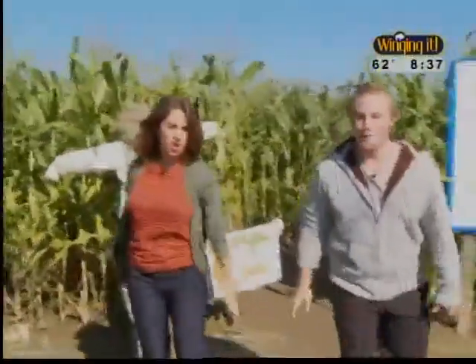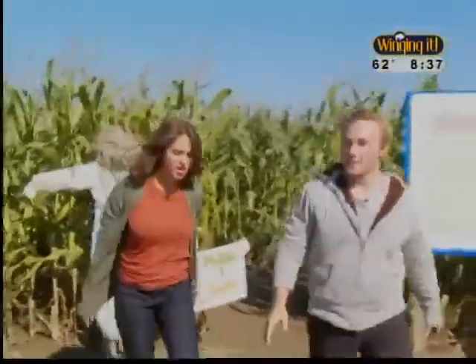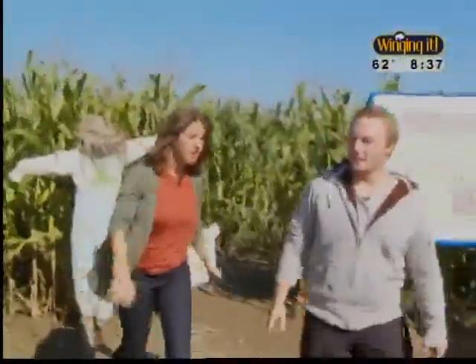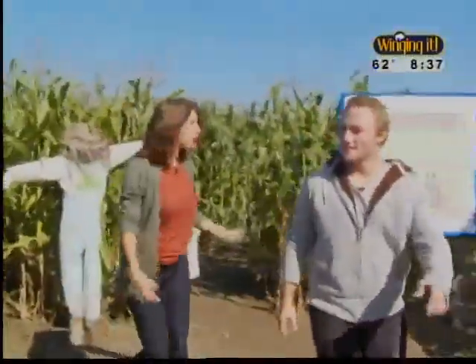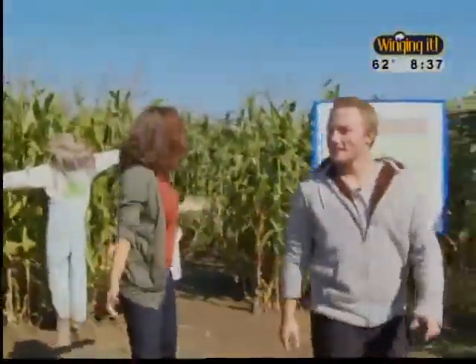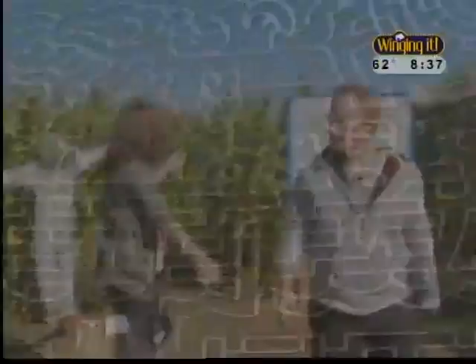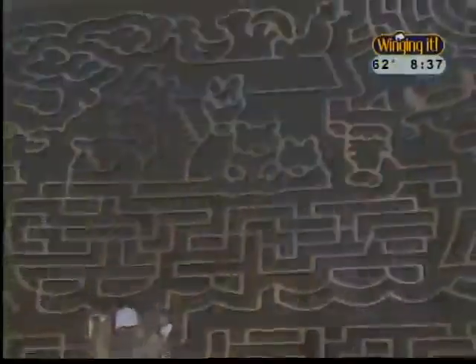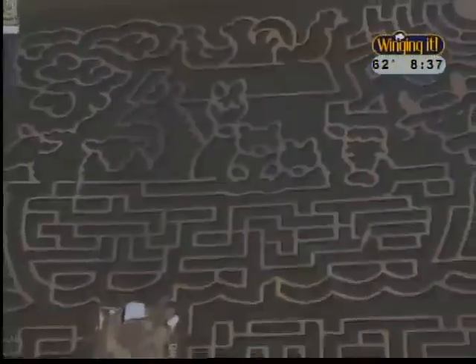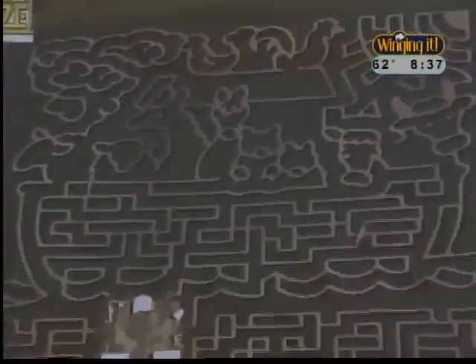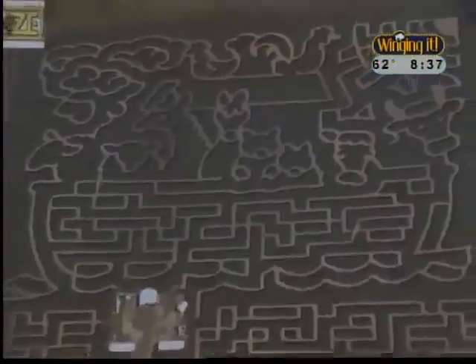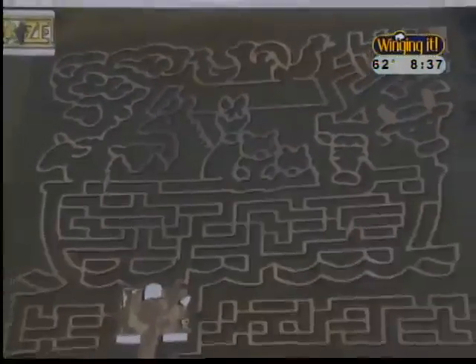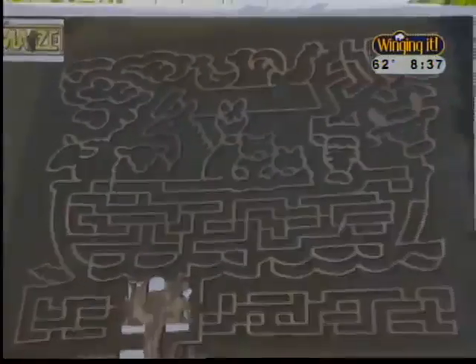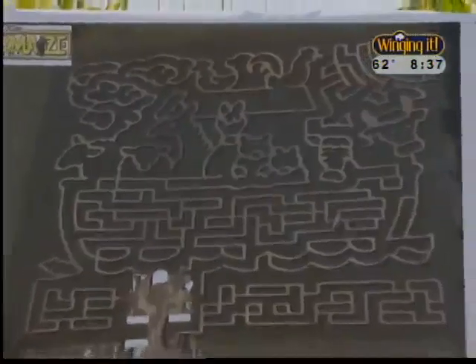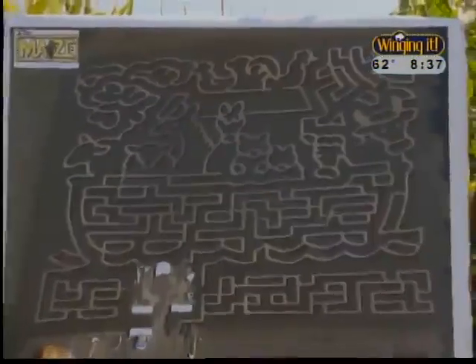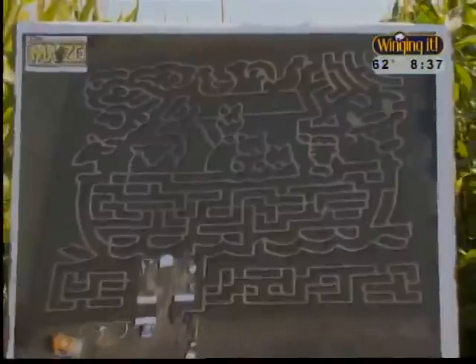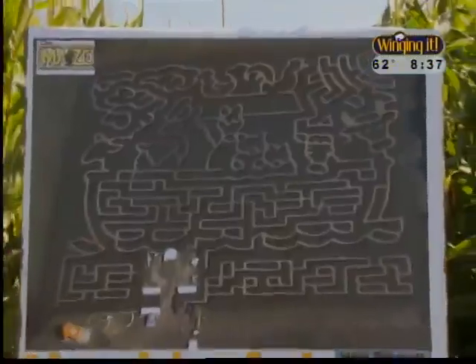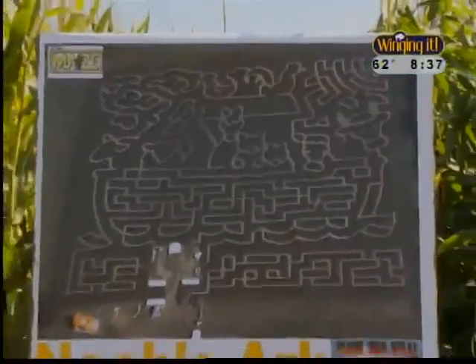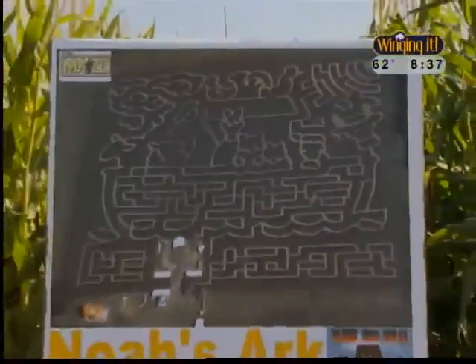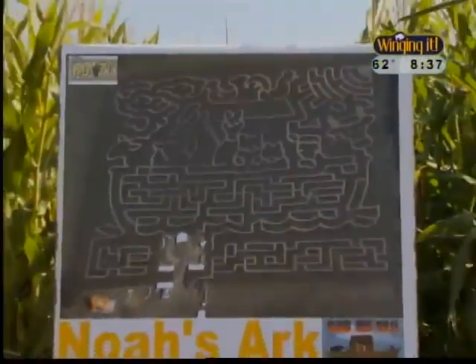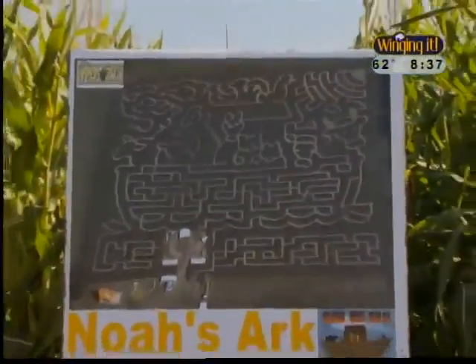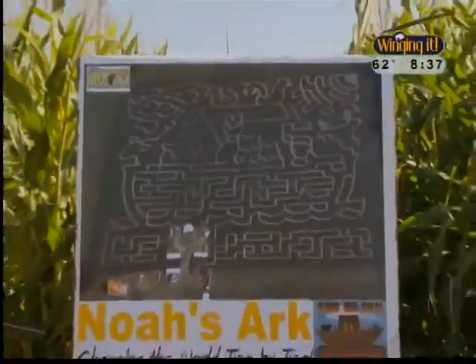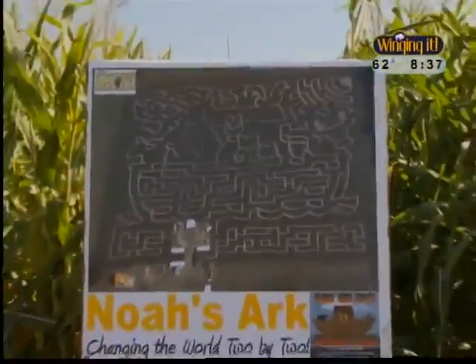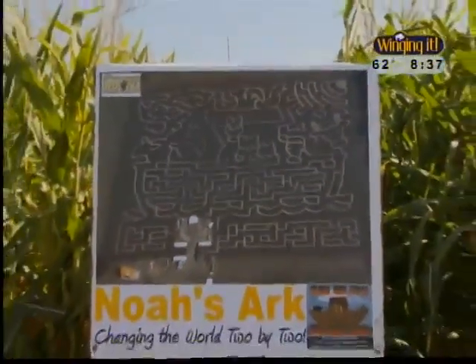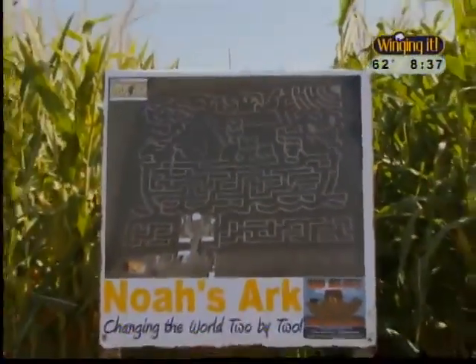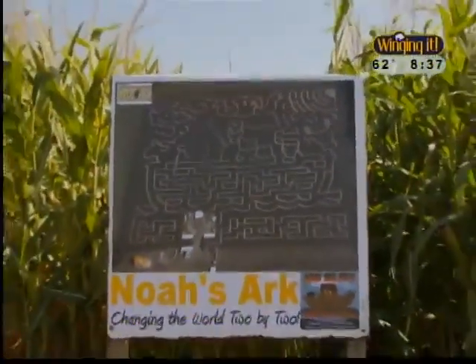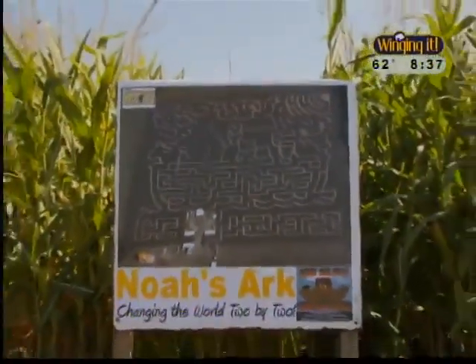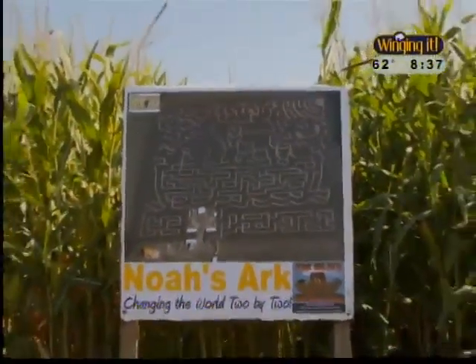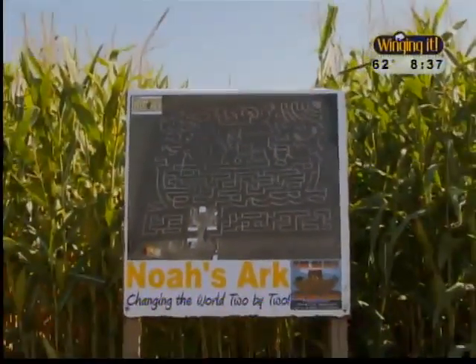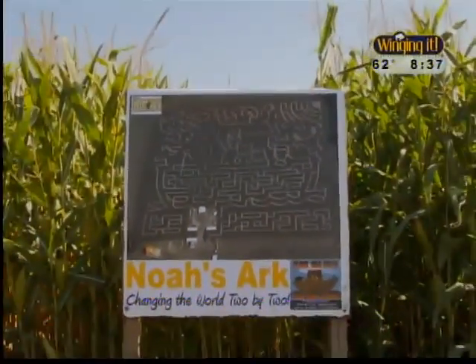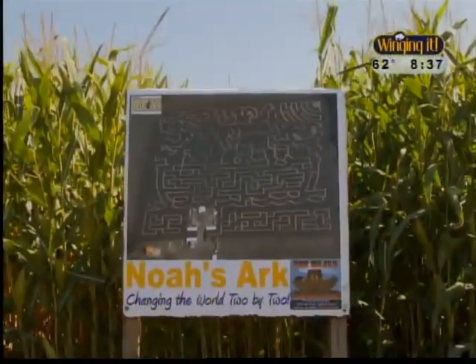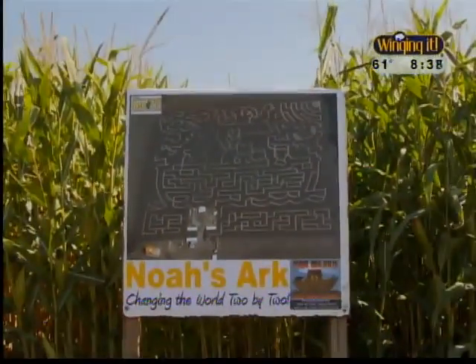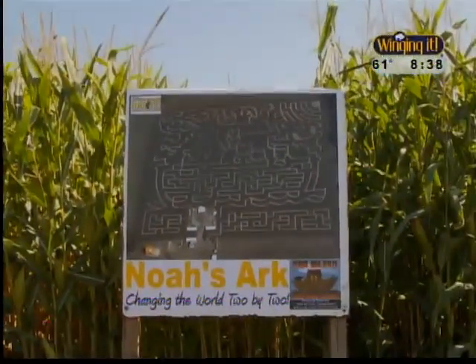Jake and I completed the beginner maze, but for more of a challenge, the Noah's Arc themed giant corn maze is an autumn adventure for people of all ages.